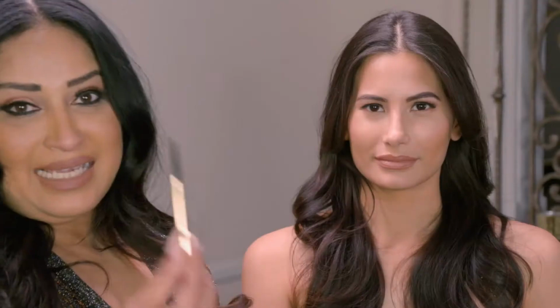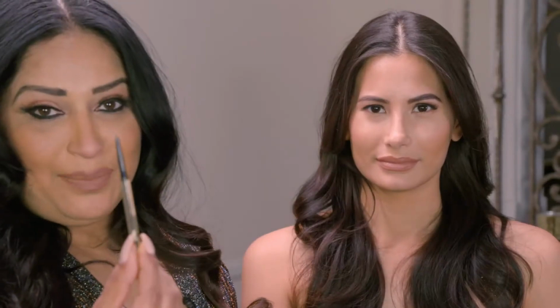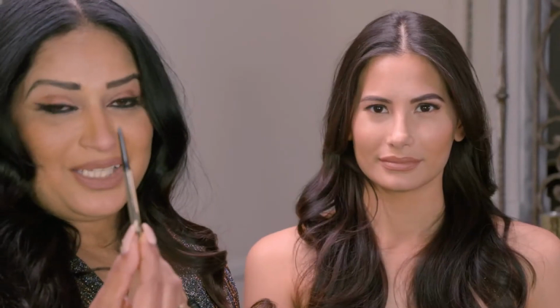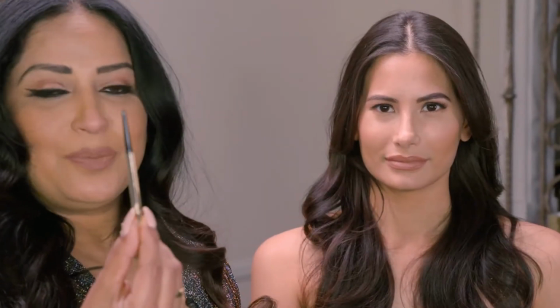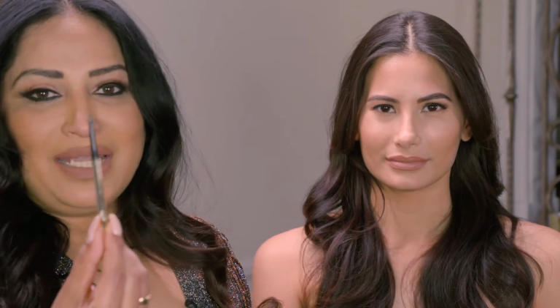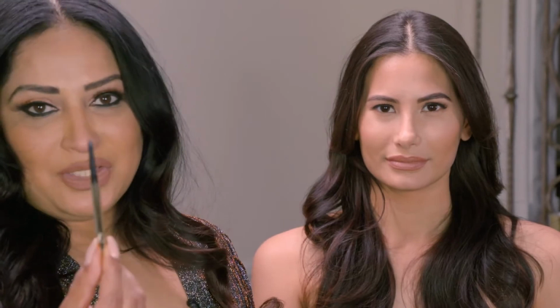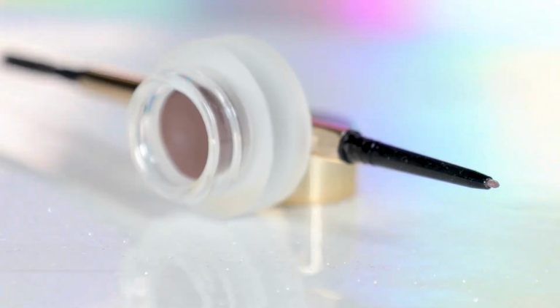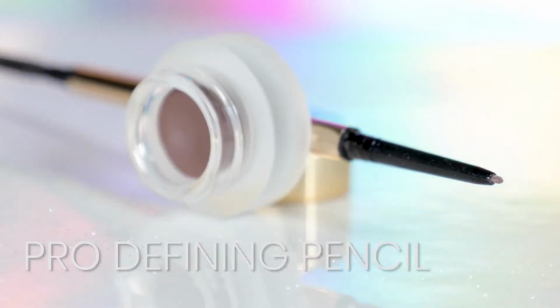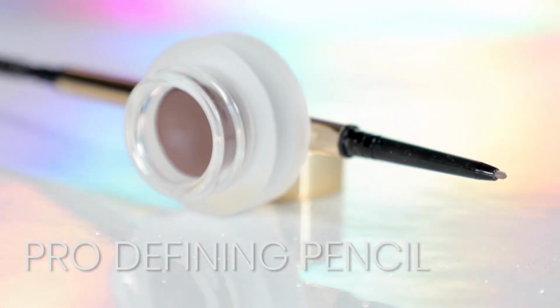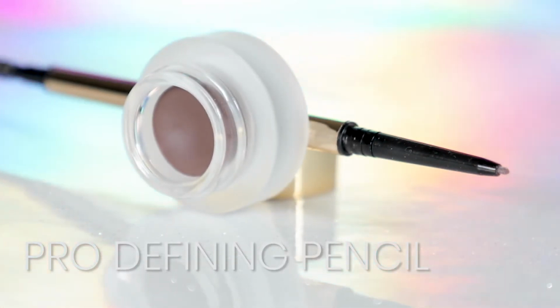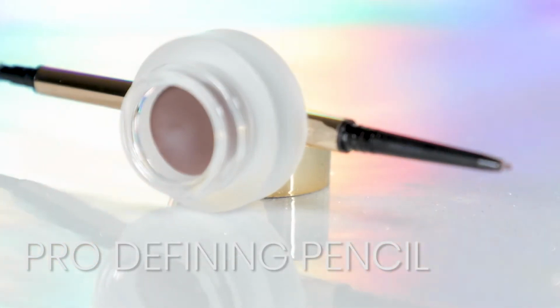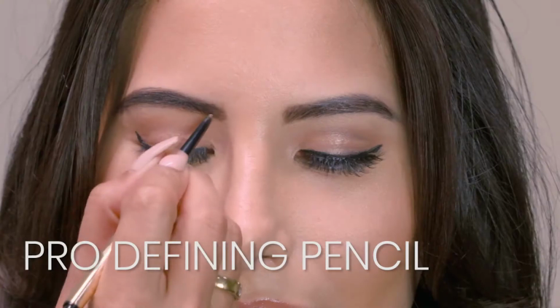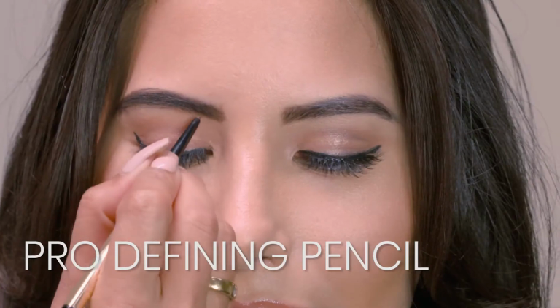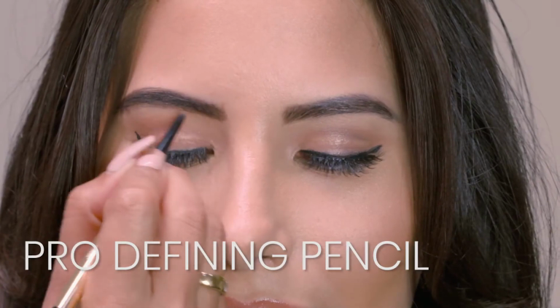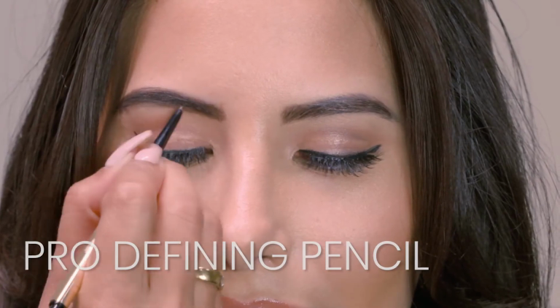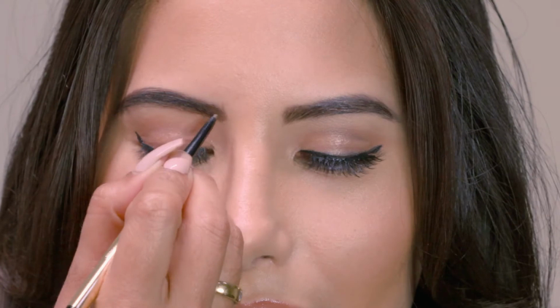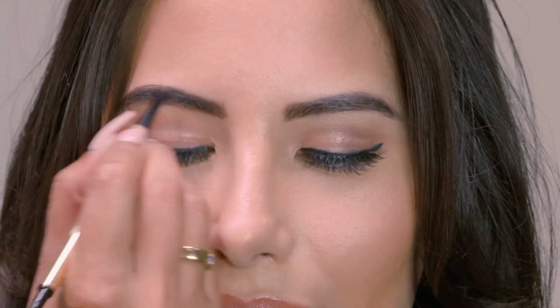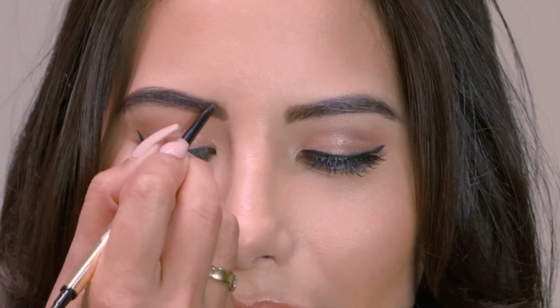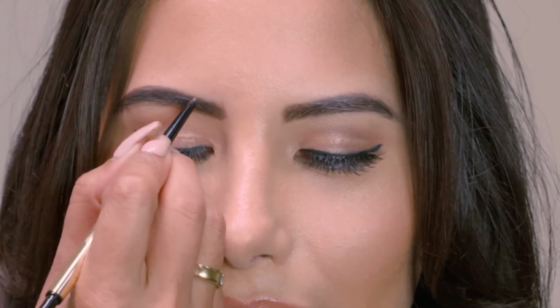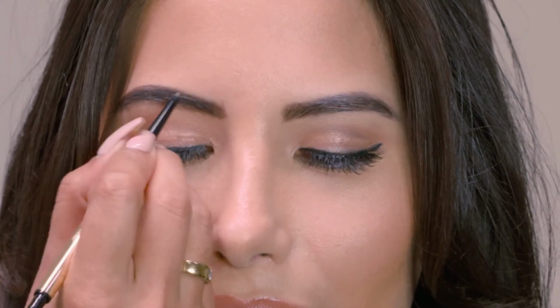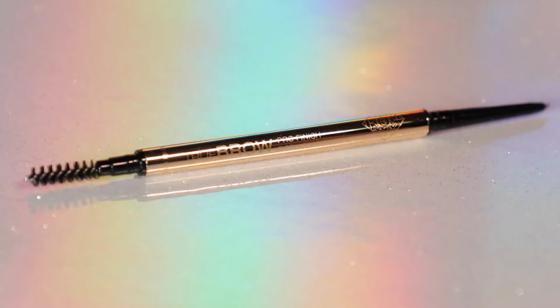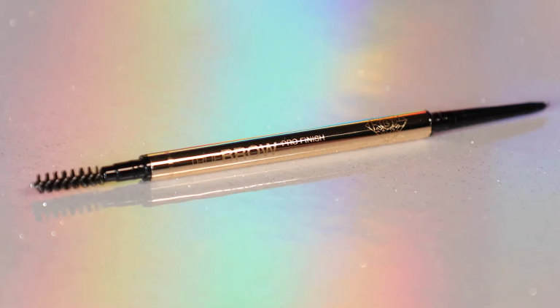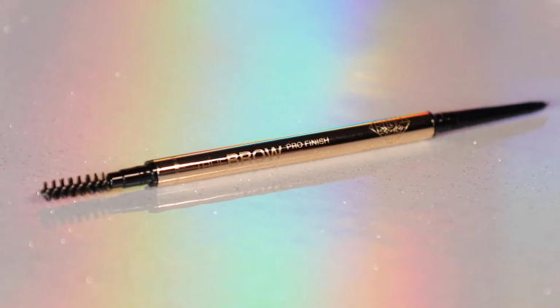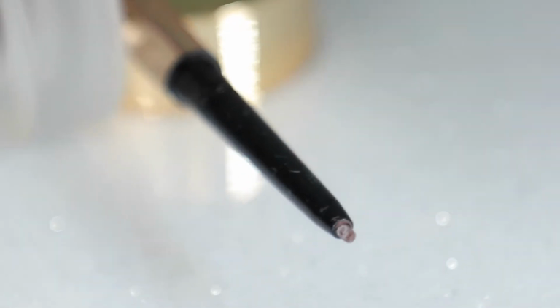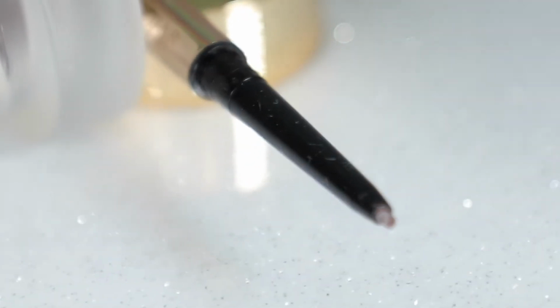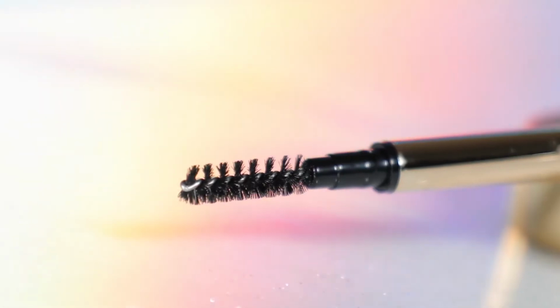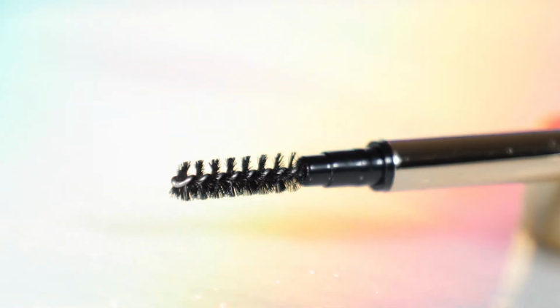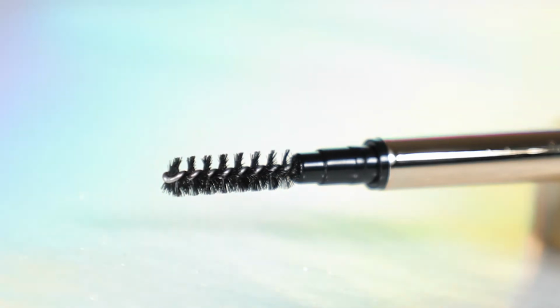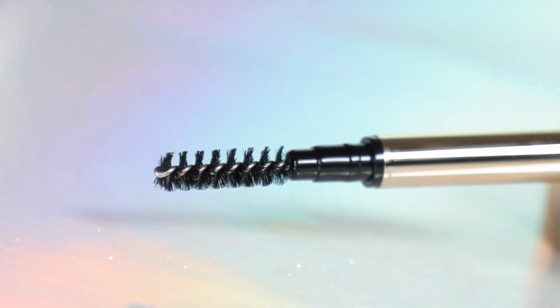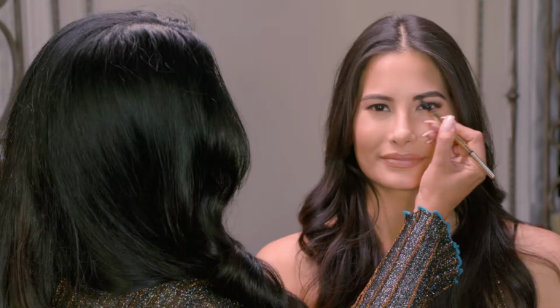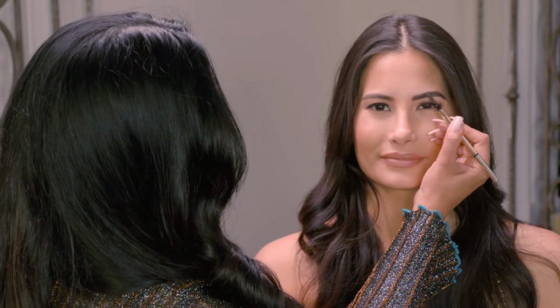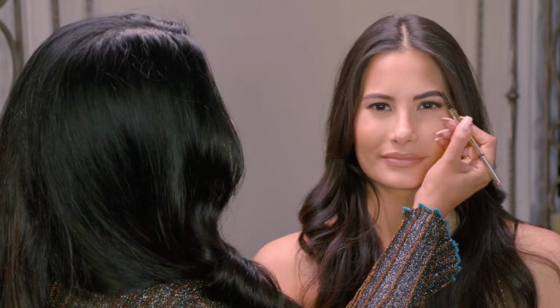The second step is to use a pro-defining pencil. It blends in with your brows and you can define the shape of your brows the way you want it. One side has the pen and the other one has a spoolie for you to blend it.